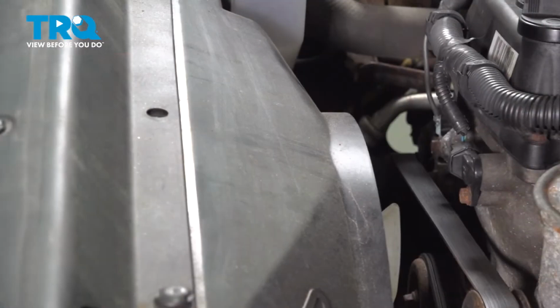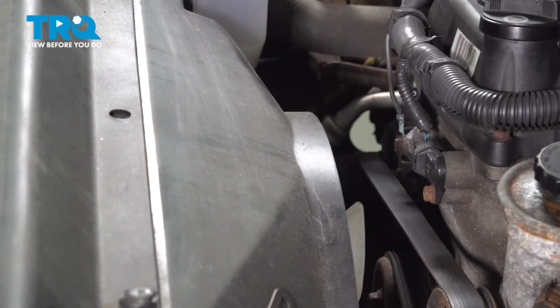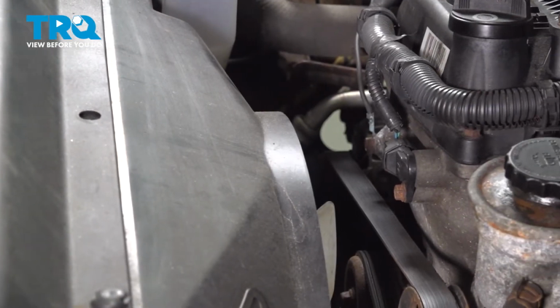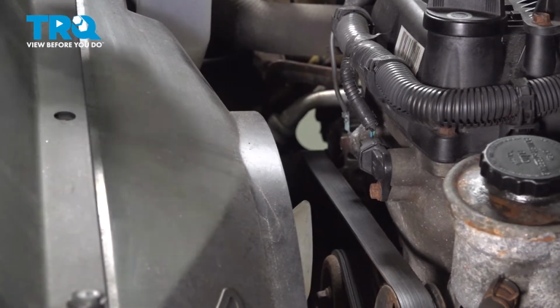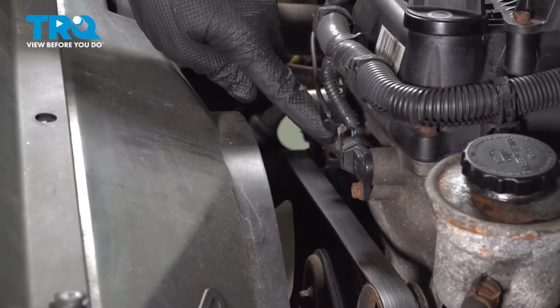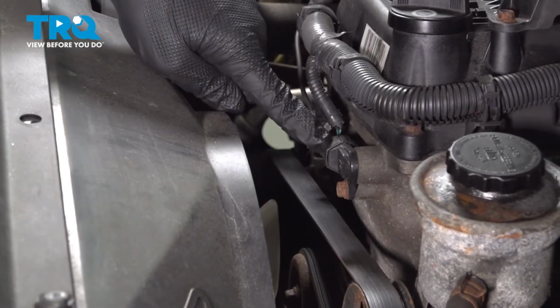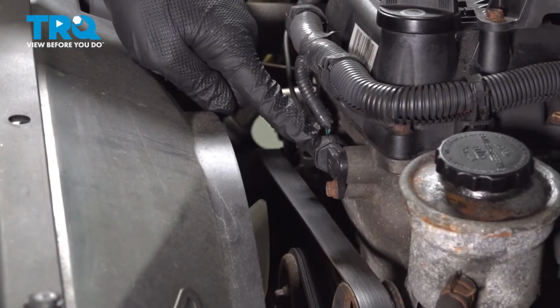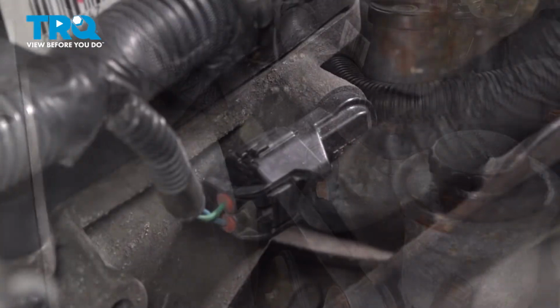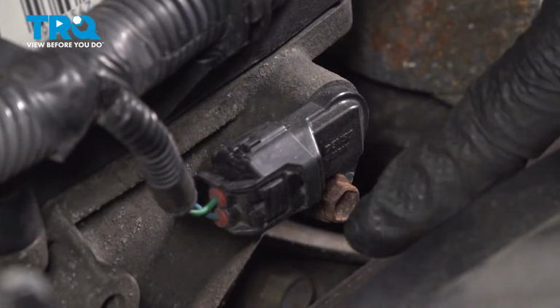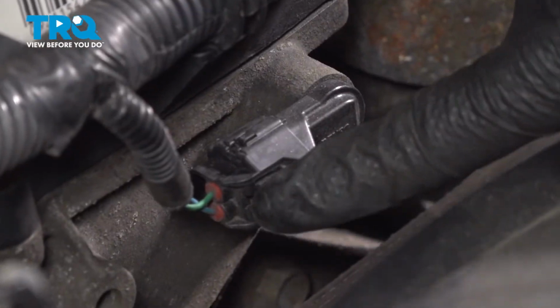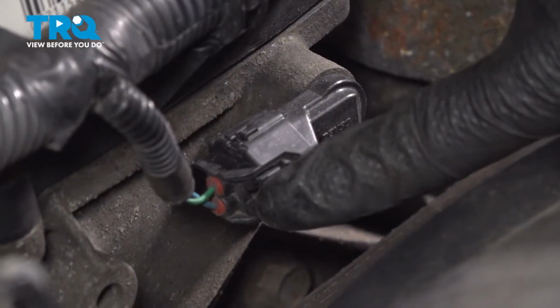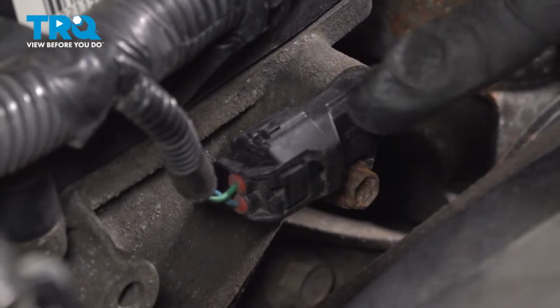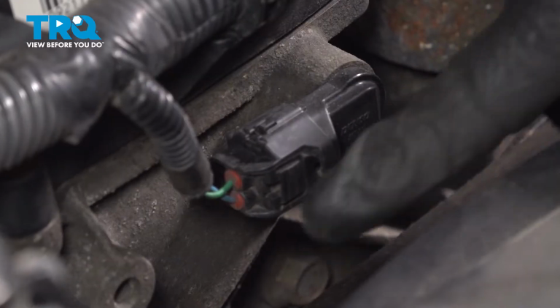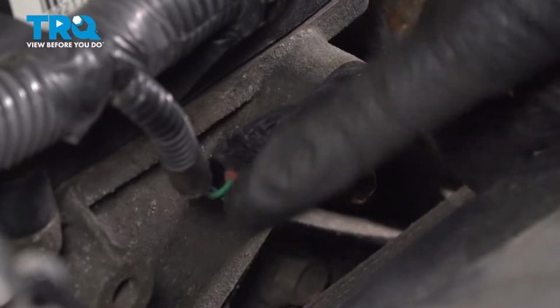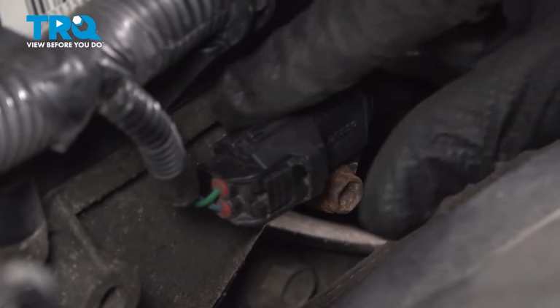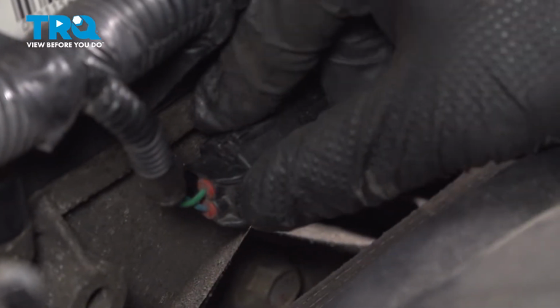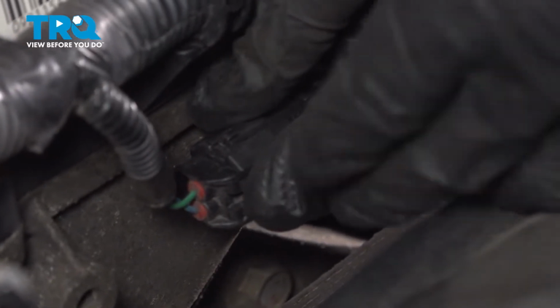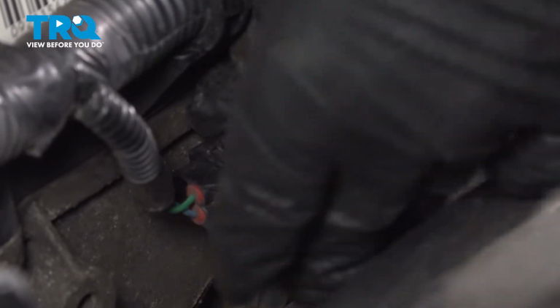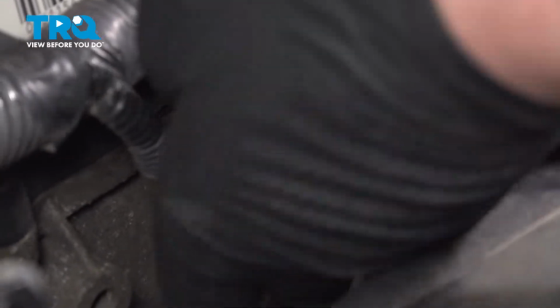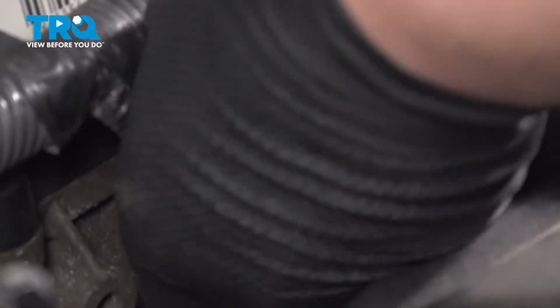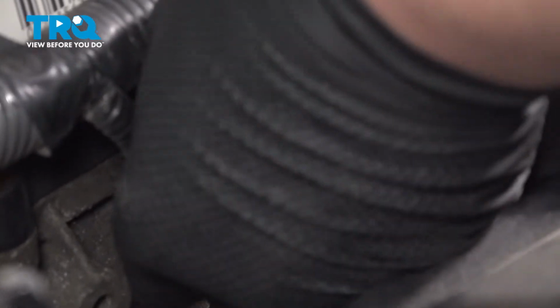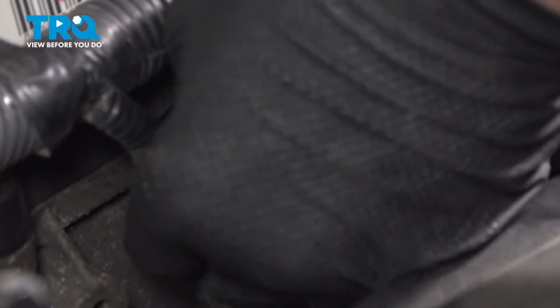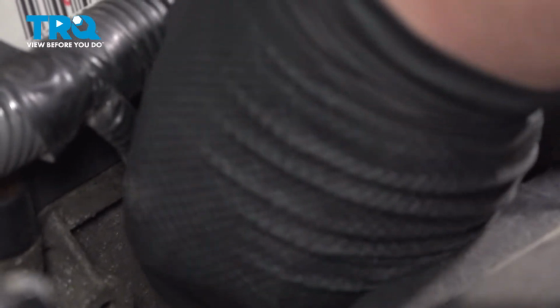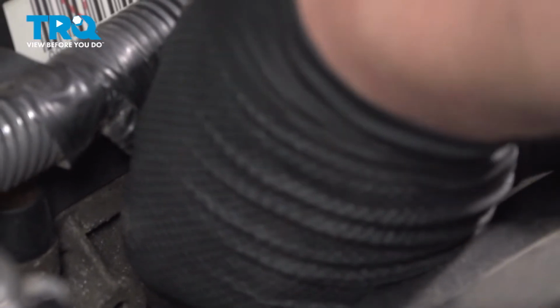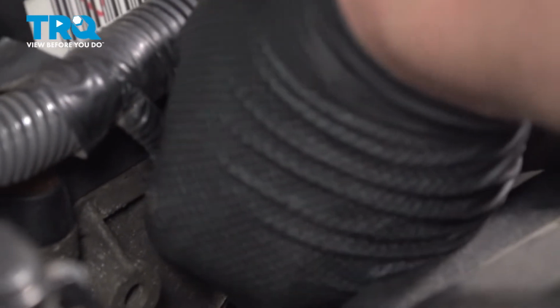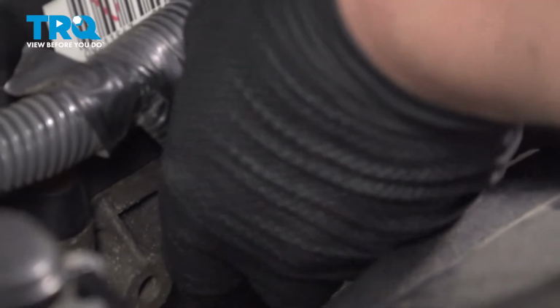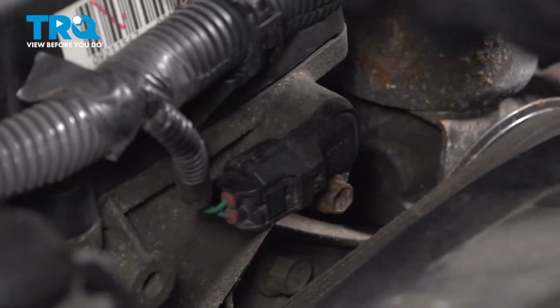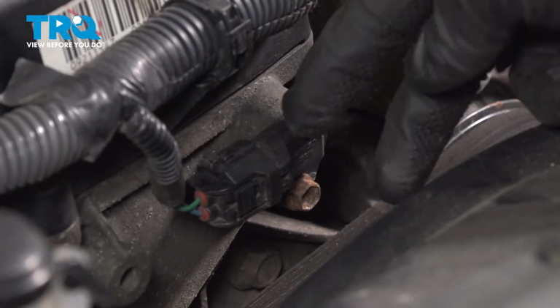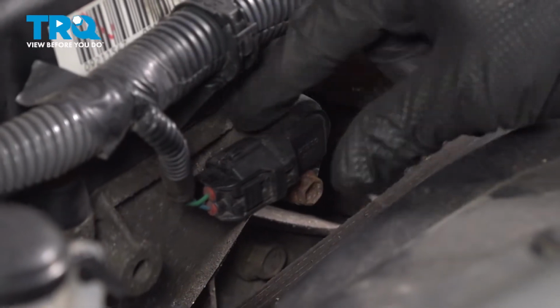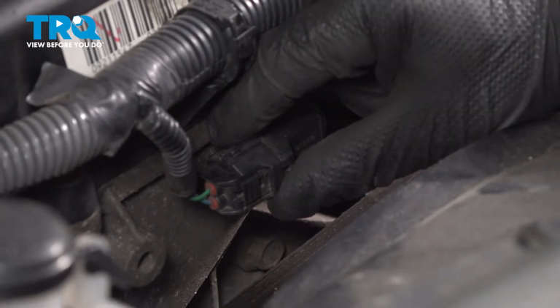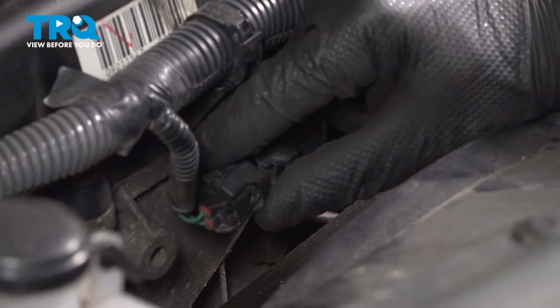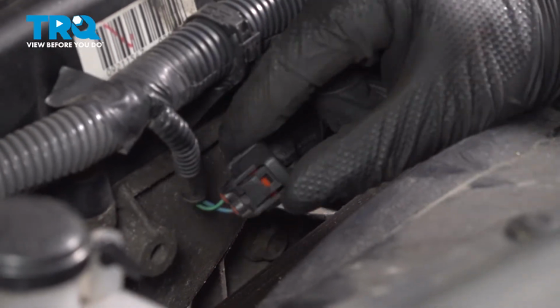Remove the connector for the camshaft position sensor. Push on the button, pull straight back, and remove the connector.